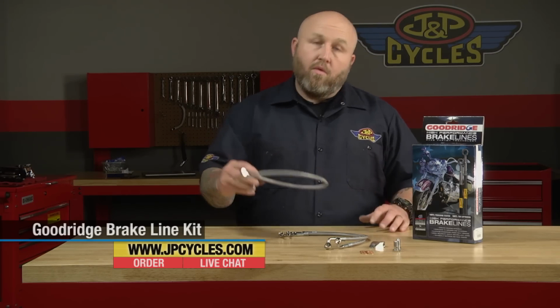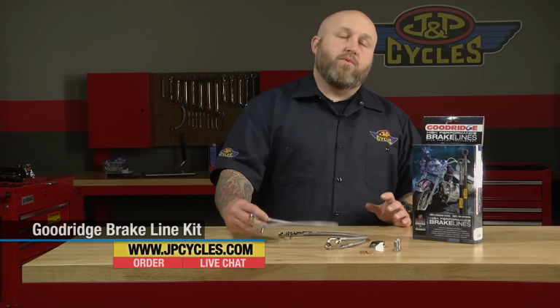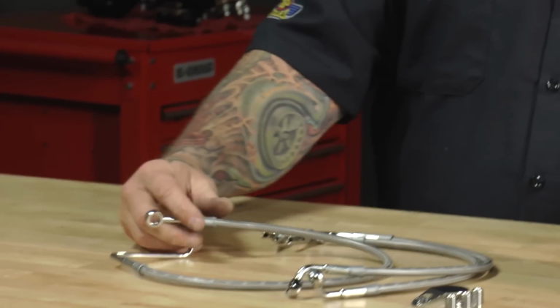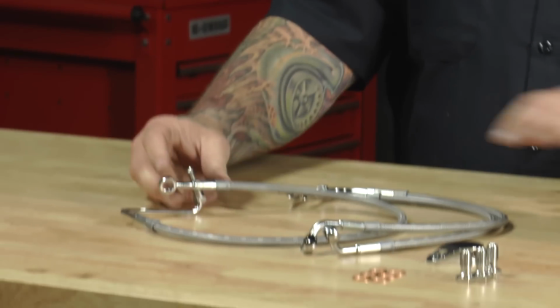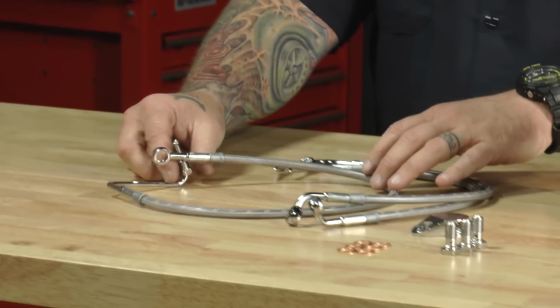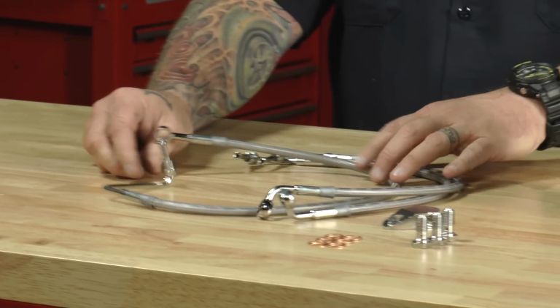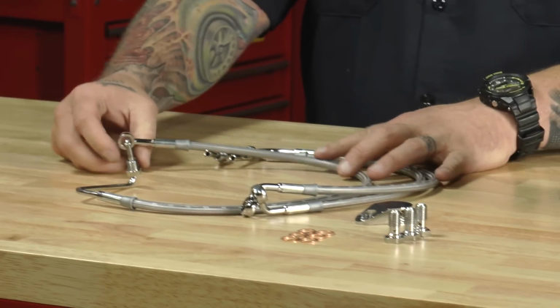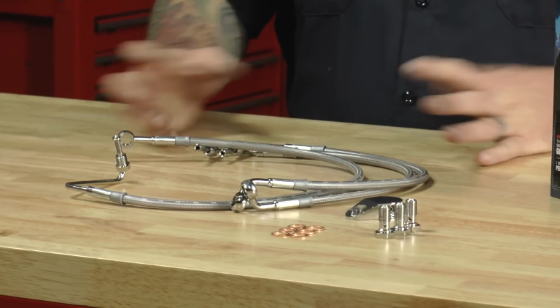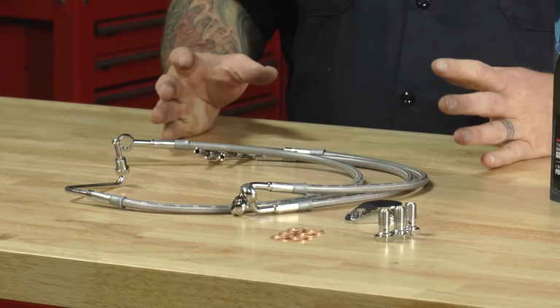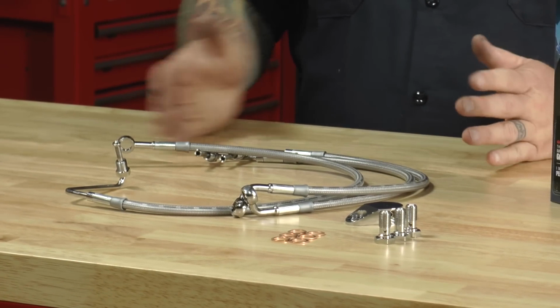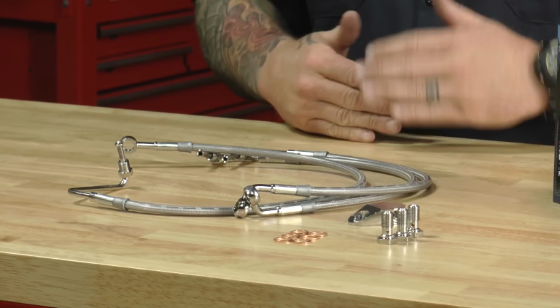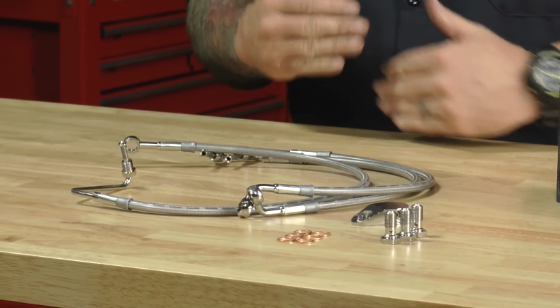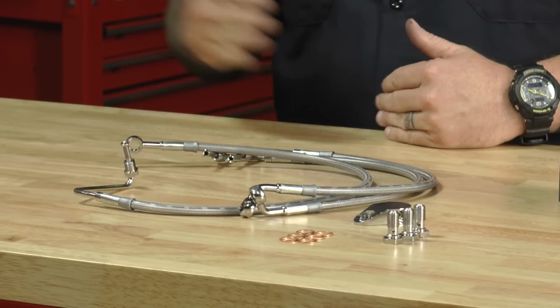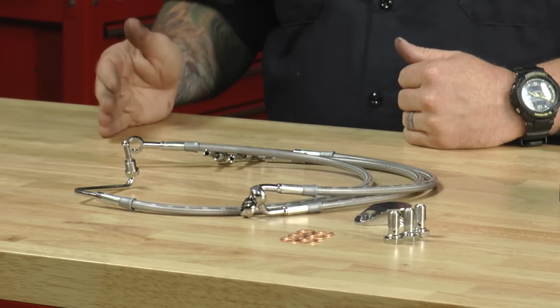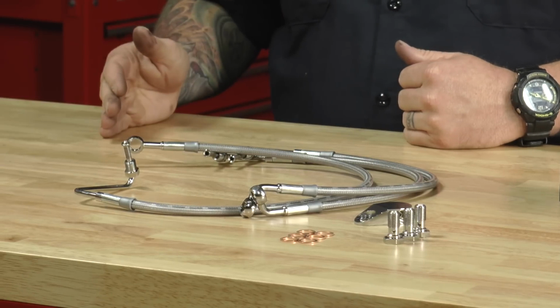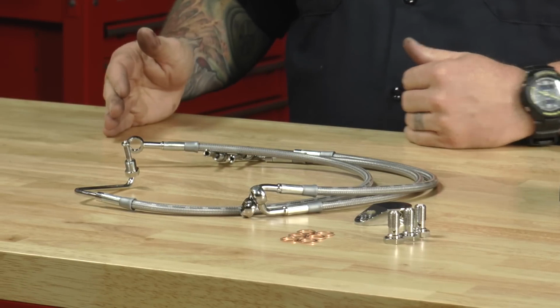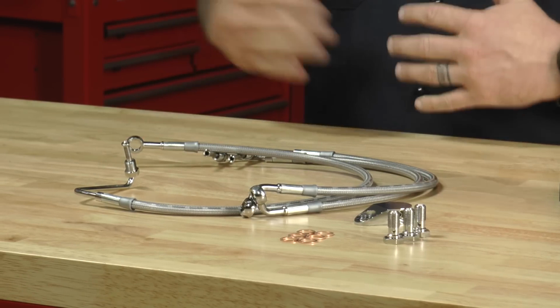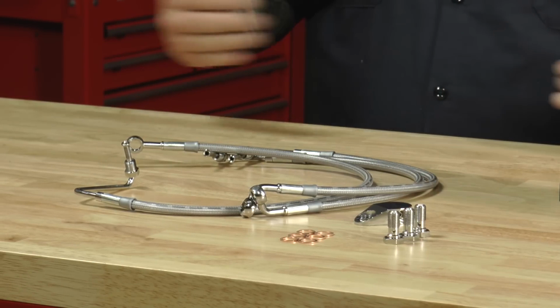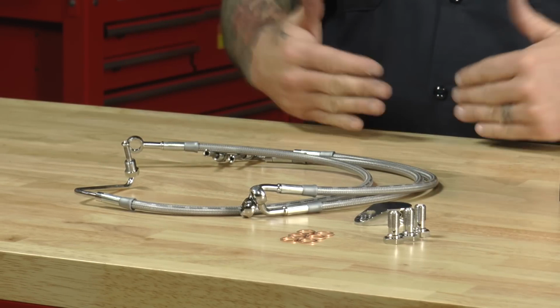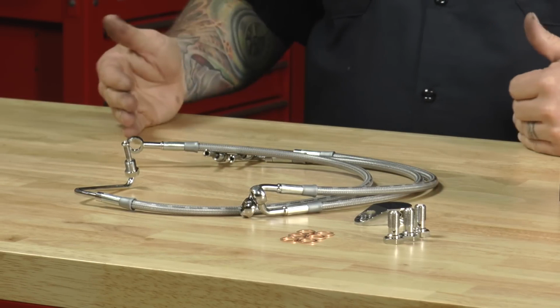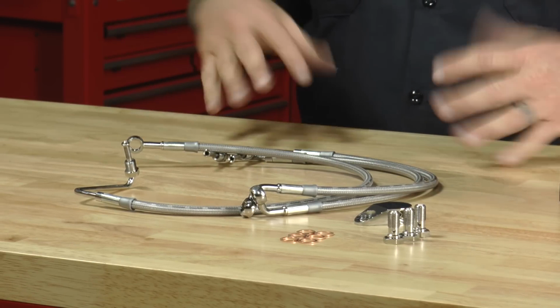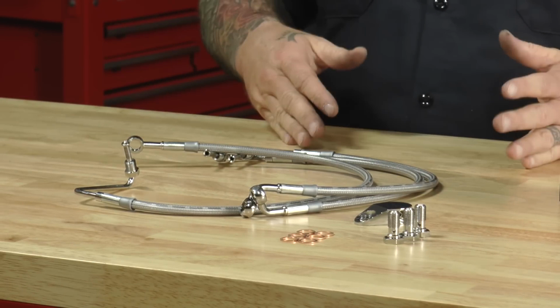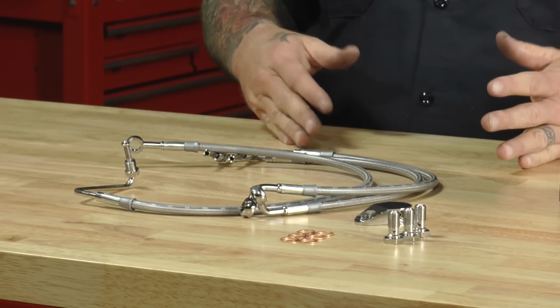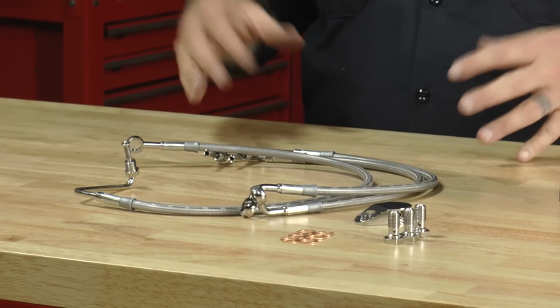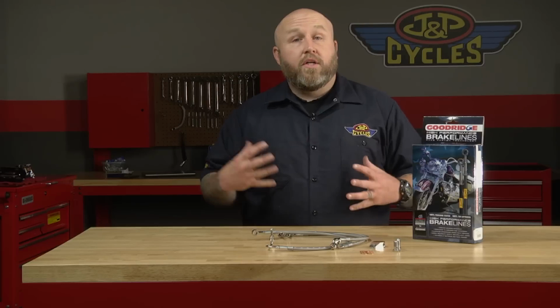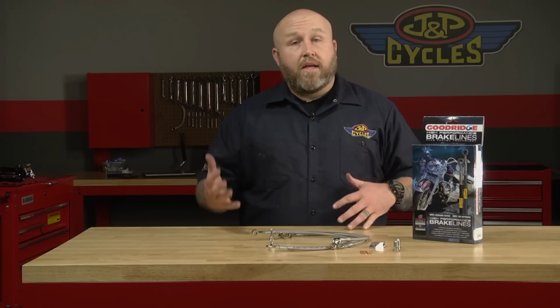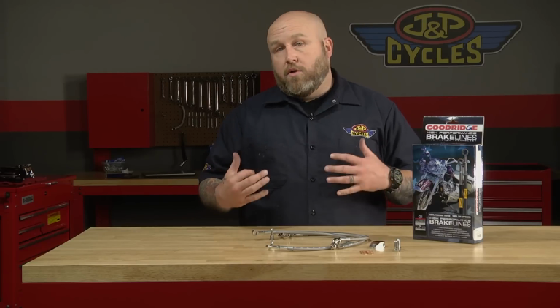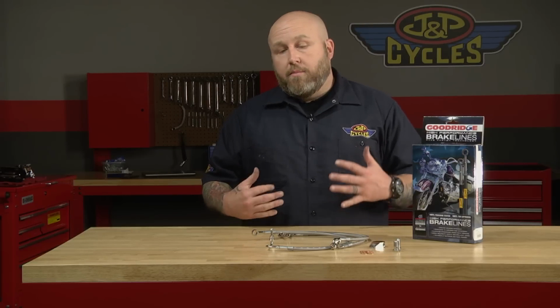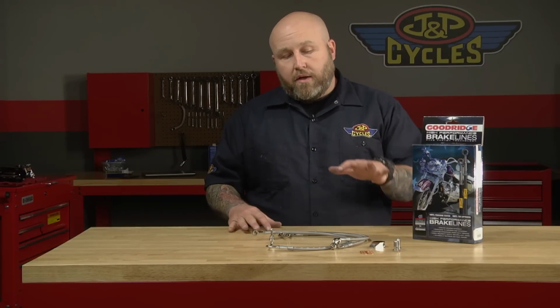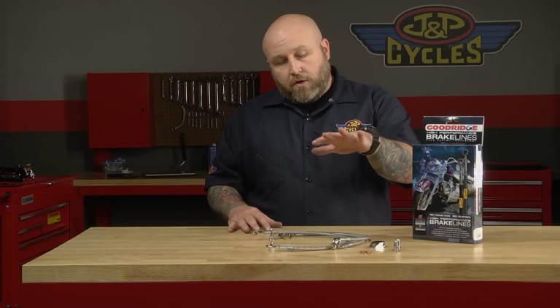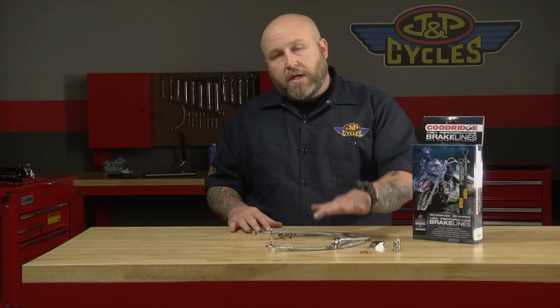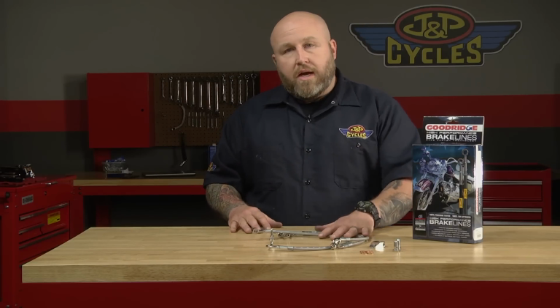Why would you switch your brake lines? This particular one is just stock length. If you put longer handlebars on, you may need longer brake lines — good time to switch them. If you upgrade to a caliper, you're going to want to upgrade to better lines.